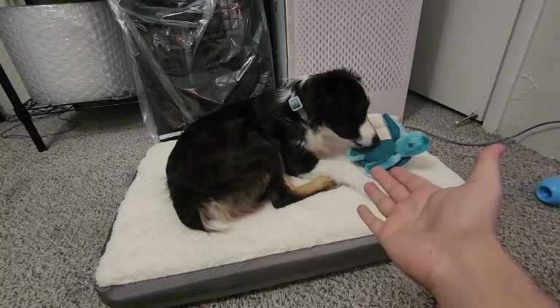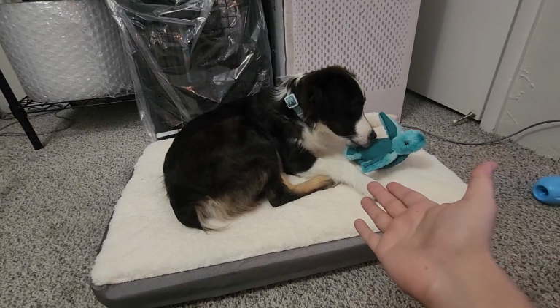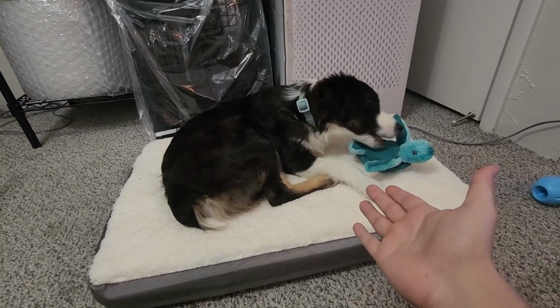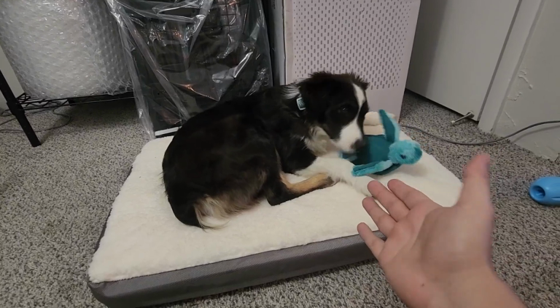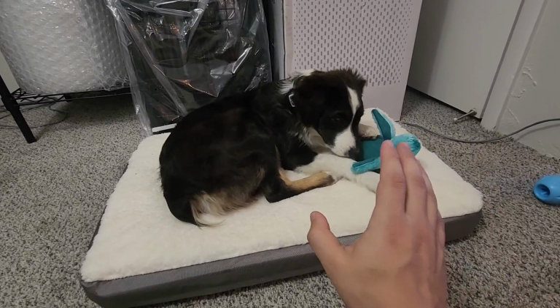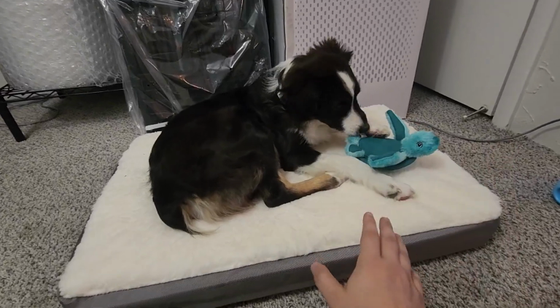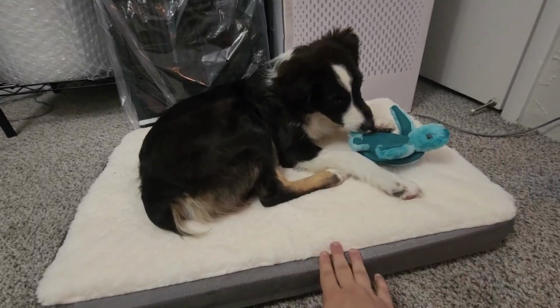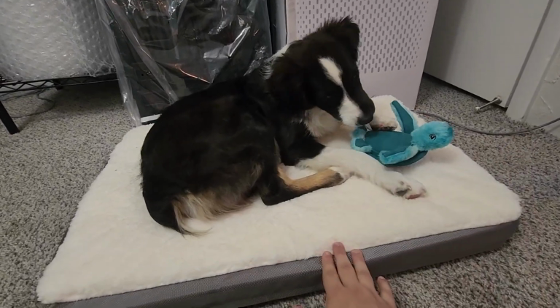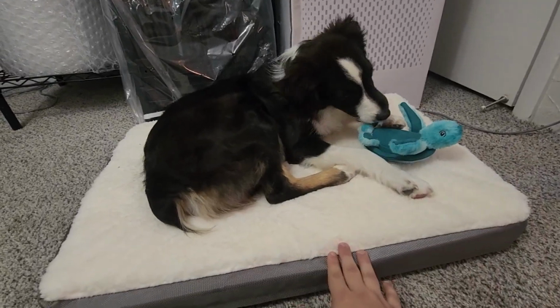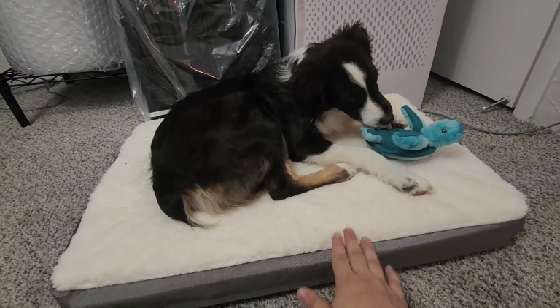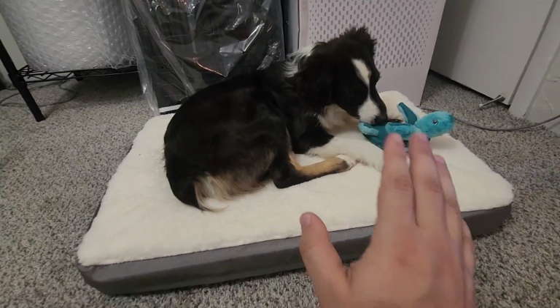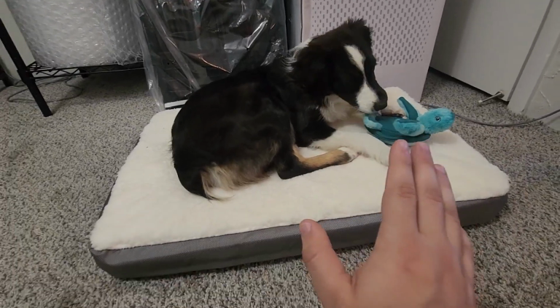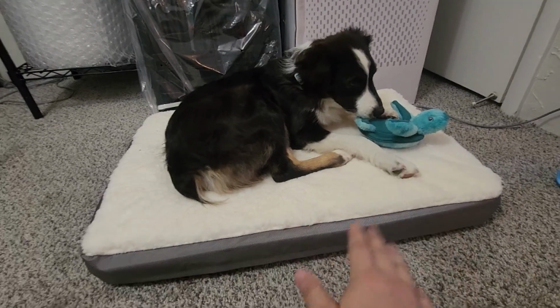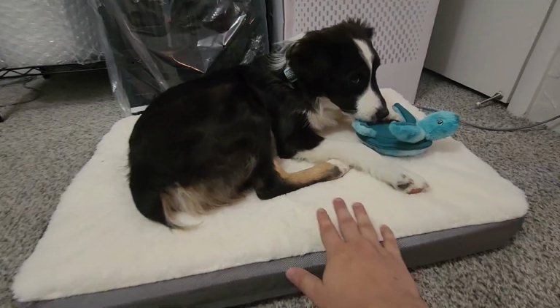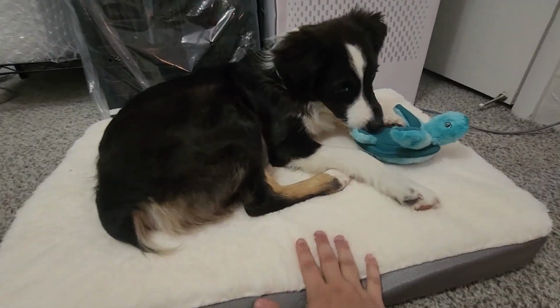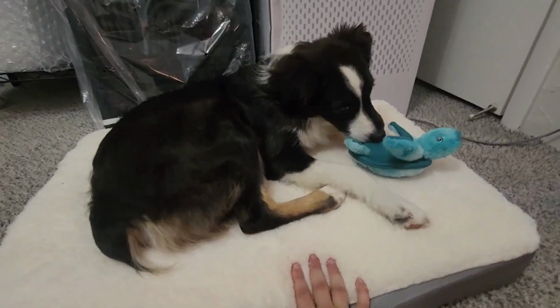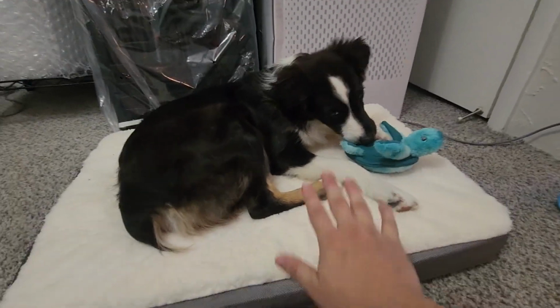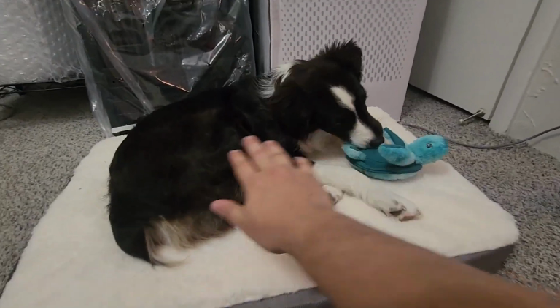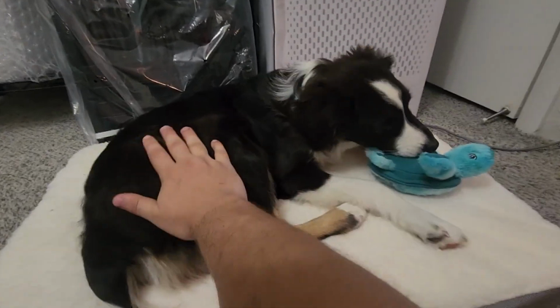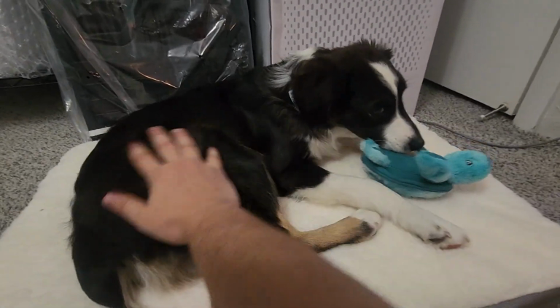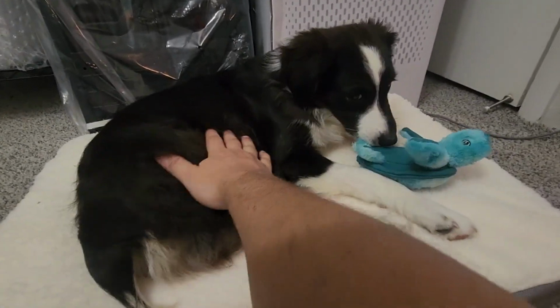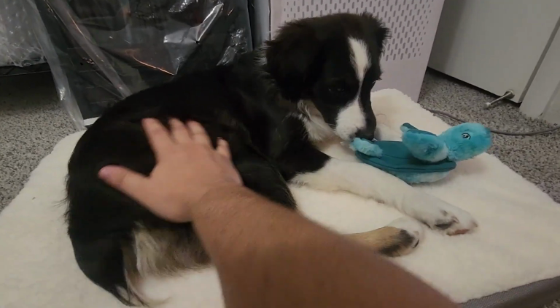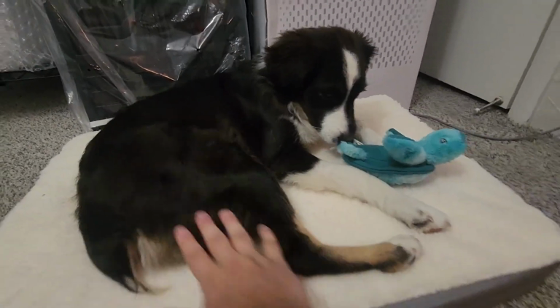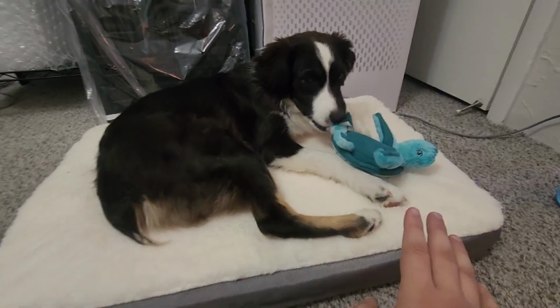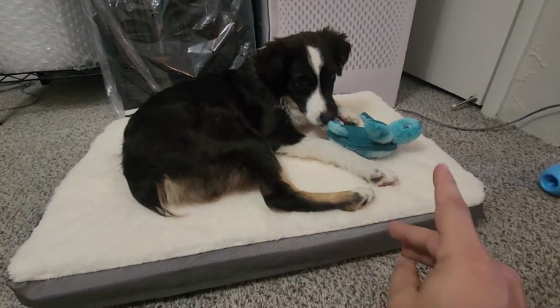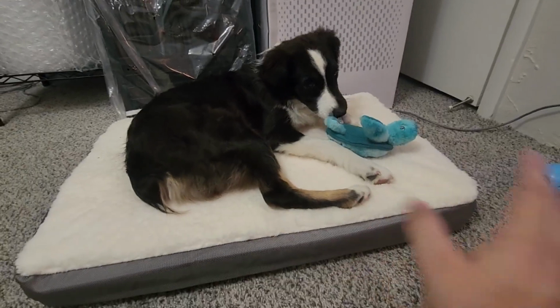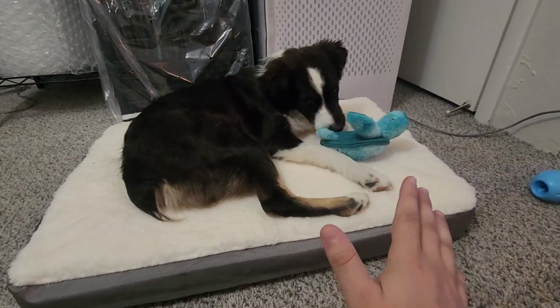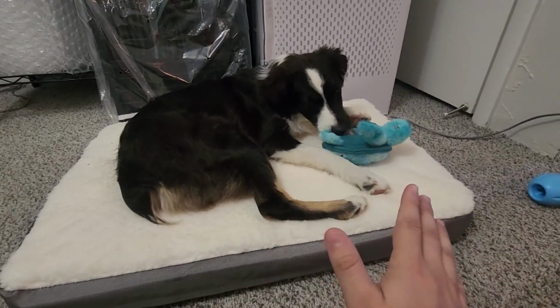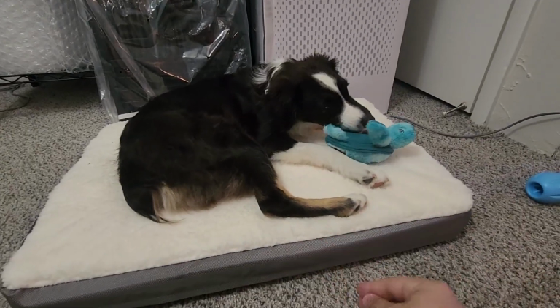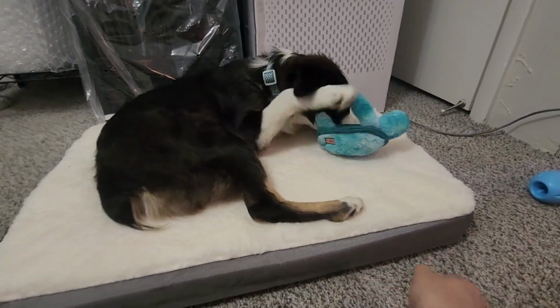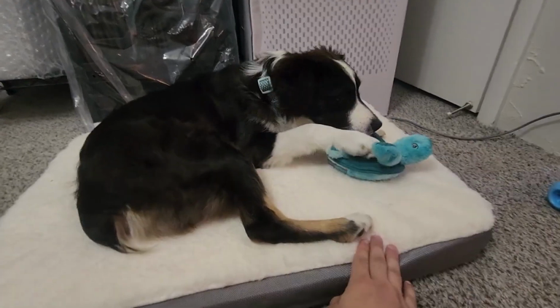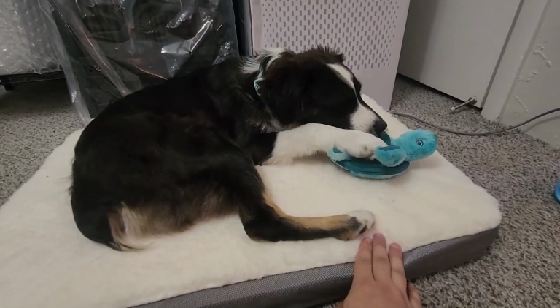Hey, what's up guys, my name is Derek and today we're going to do a quick review on the Ogenie orthopedic dog bed. This thing is memory foam so it's really nice and soft. As you can see, little Penny over here really loves it. She's had it for about a week so far and she always loves sleeping on this thing at night and laying on it throughout the day.